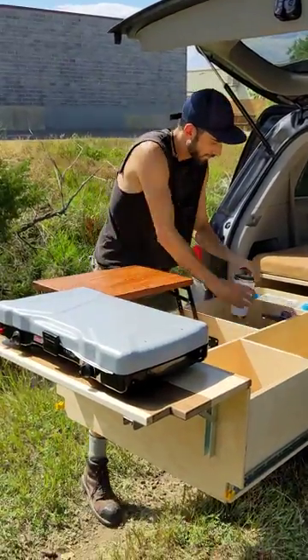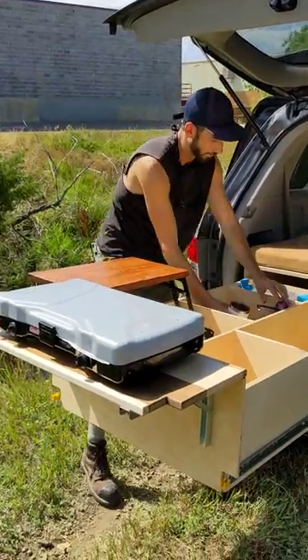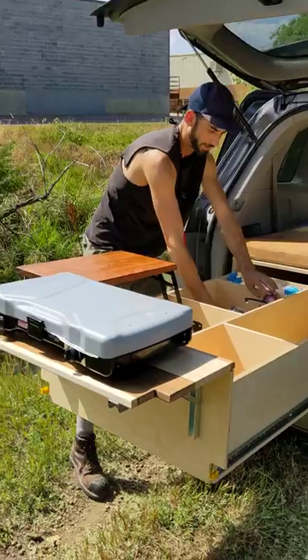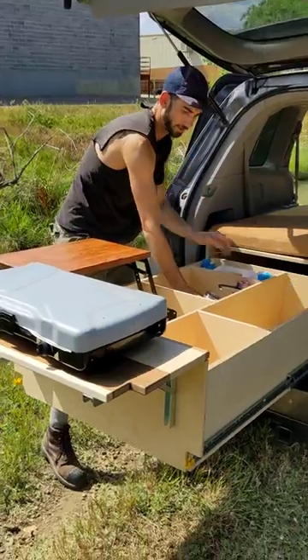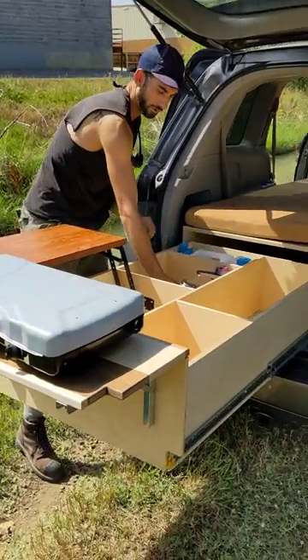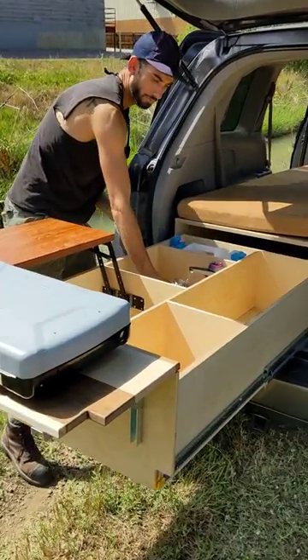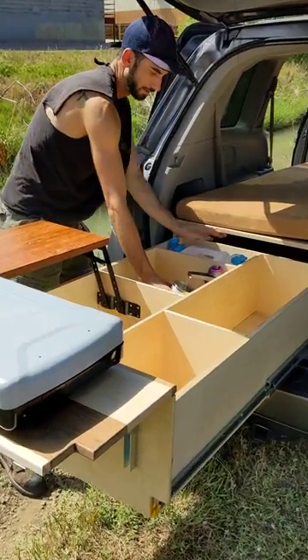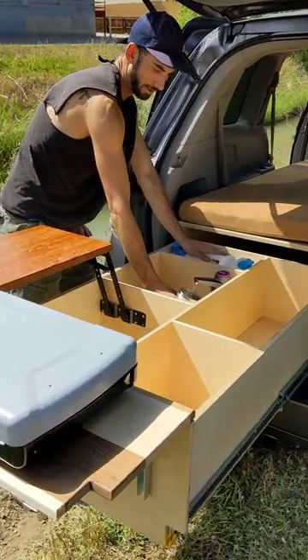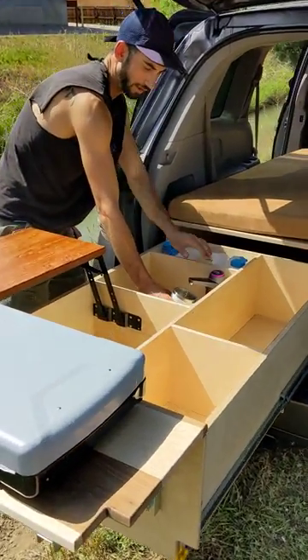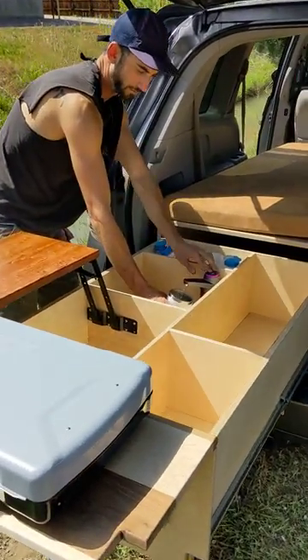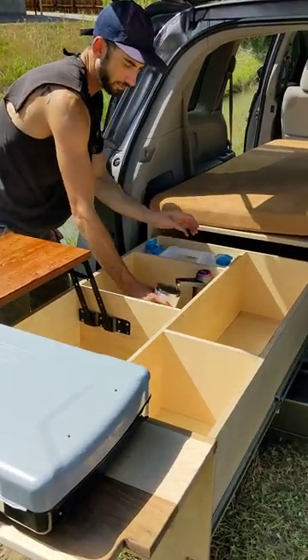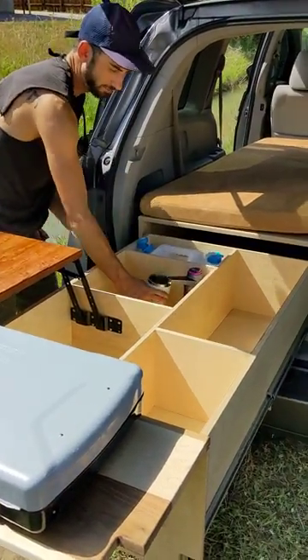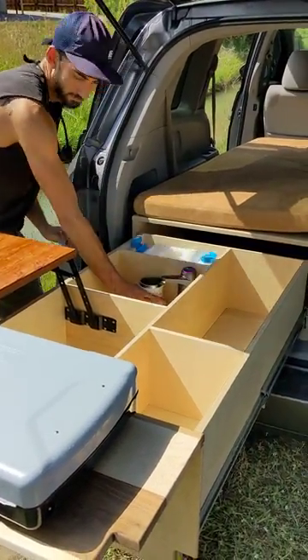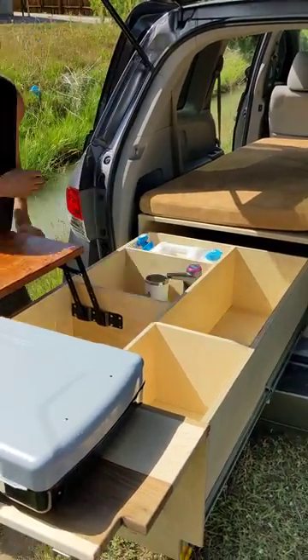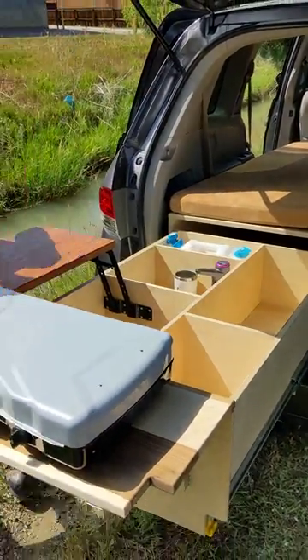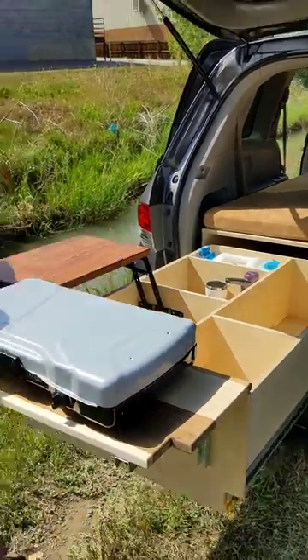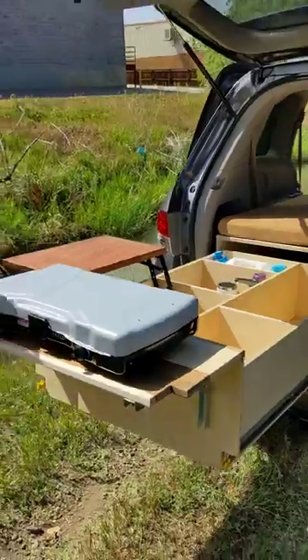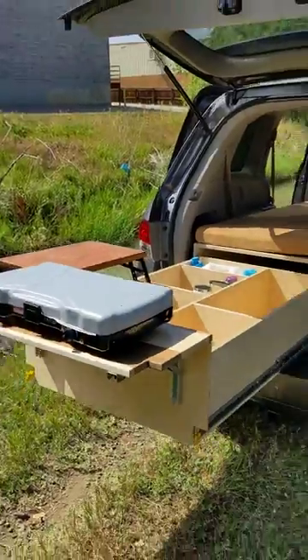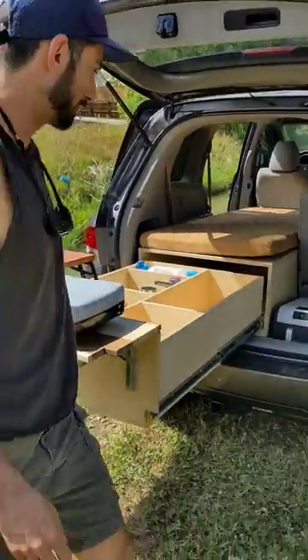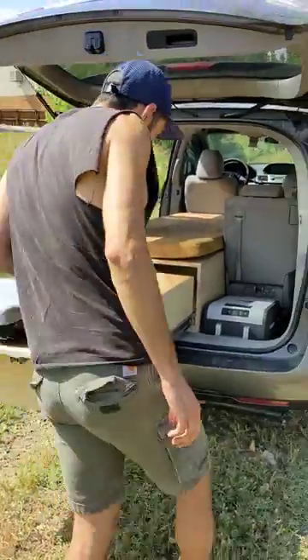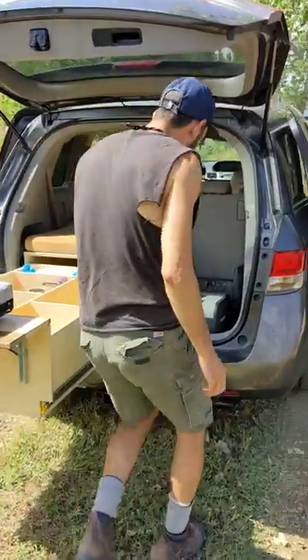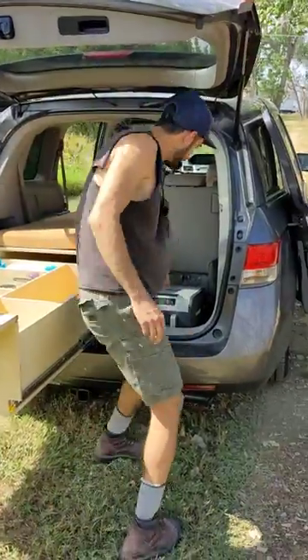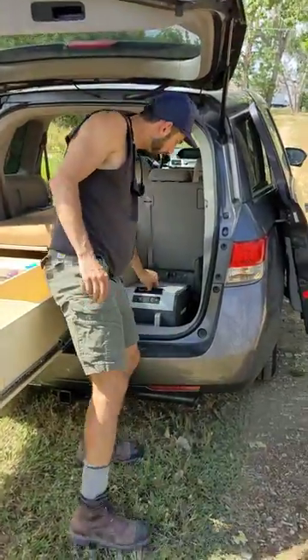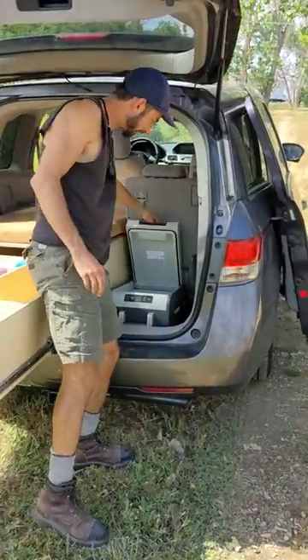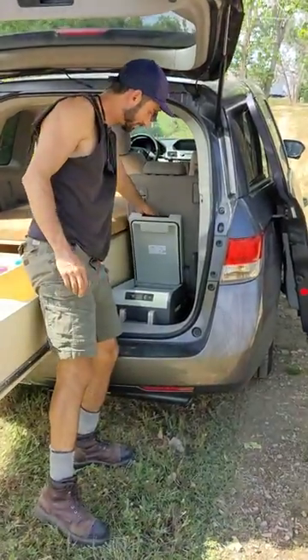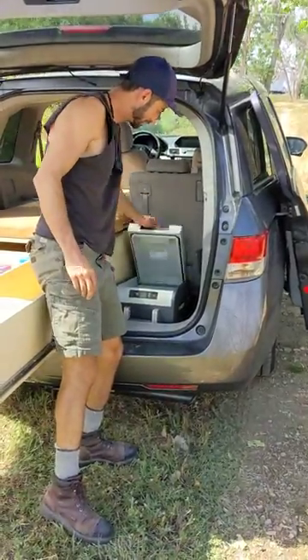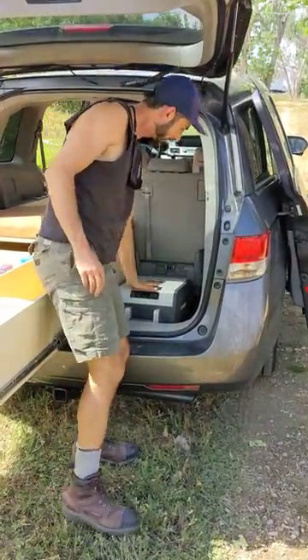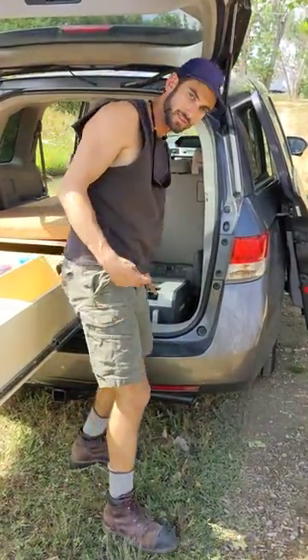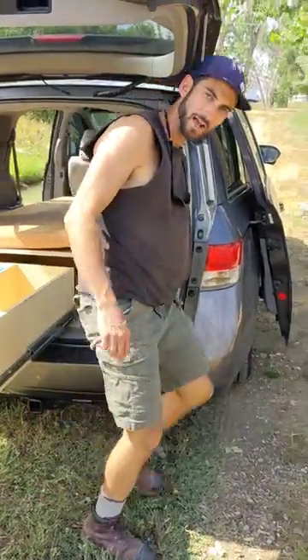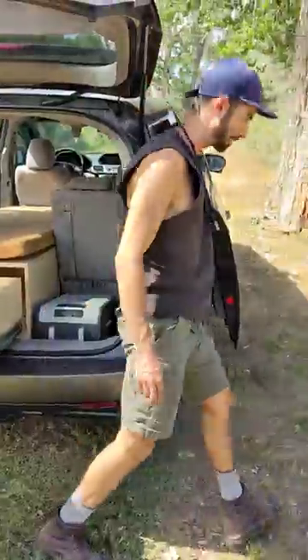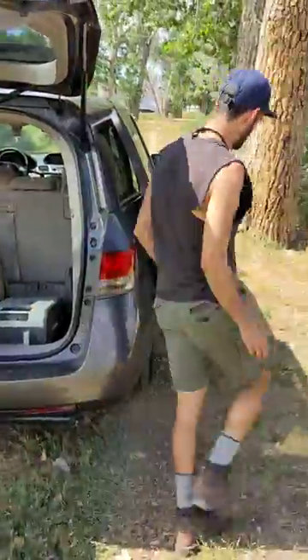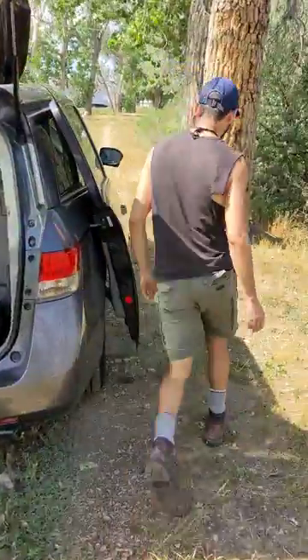Got water here on an electric pump, three and a half gallons of fresh water. It's a medical refrigerator, 25 meters, runs to the Jackery battery up front.